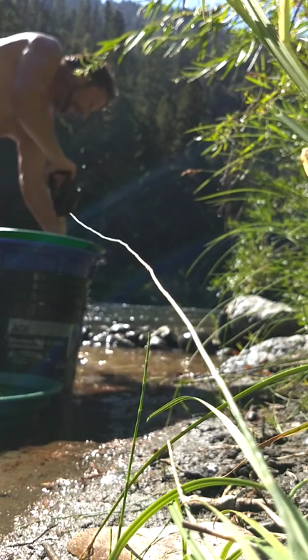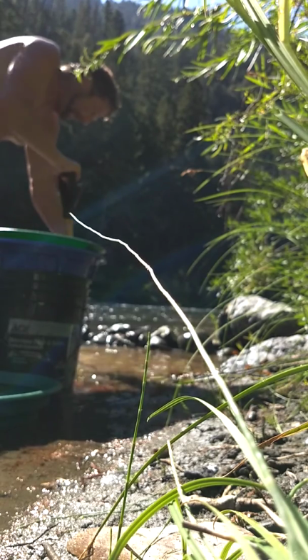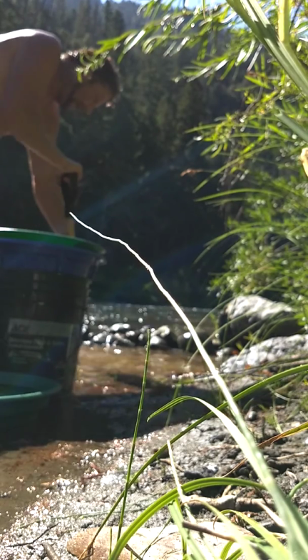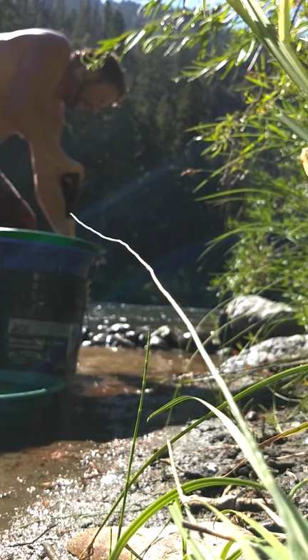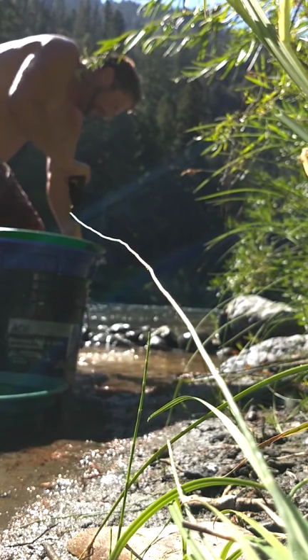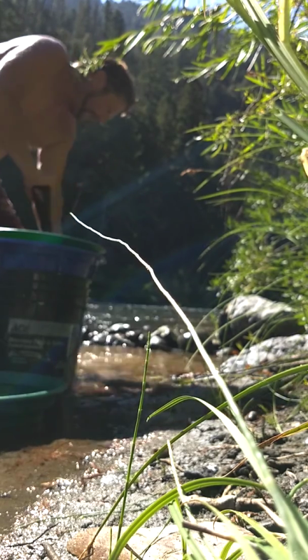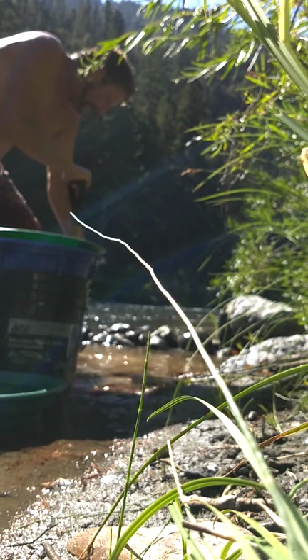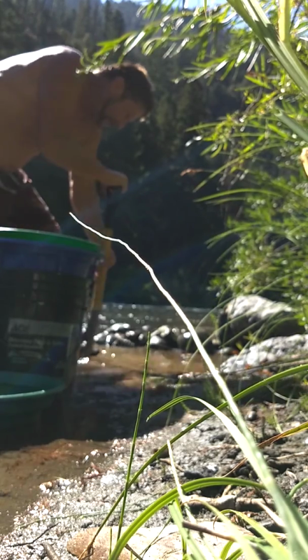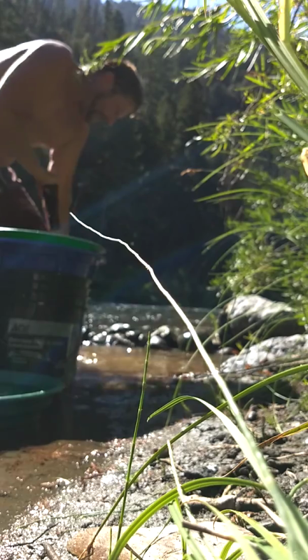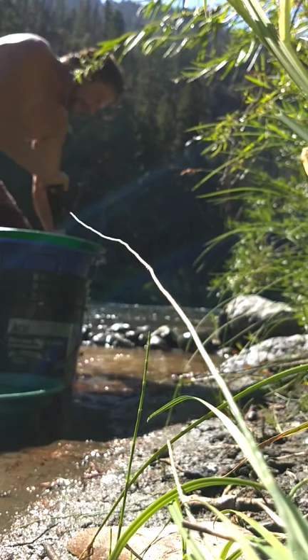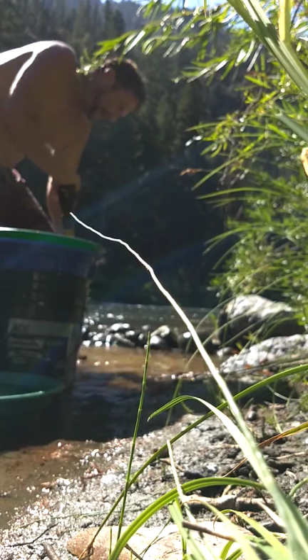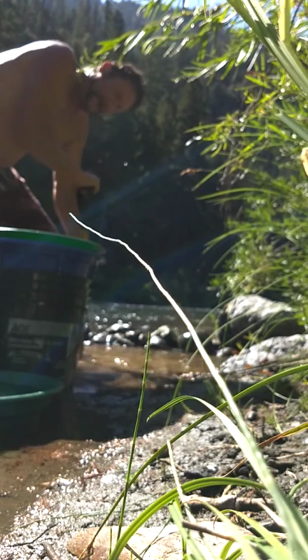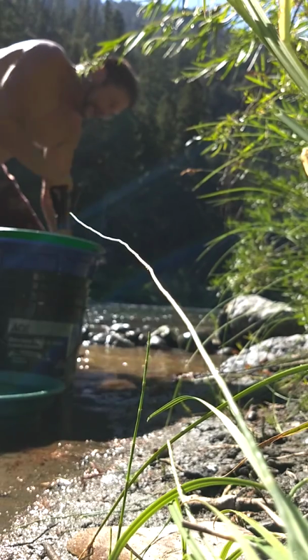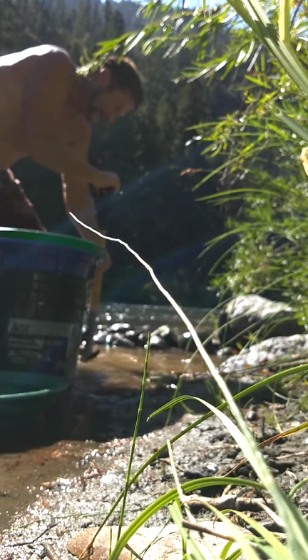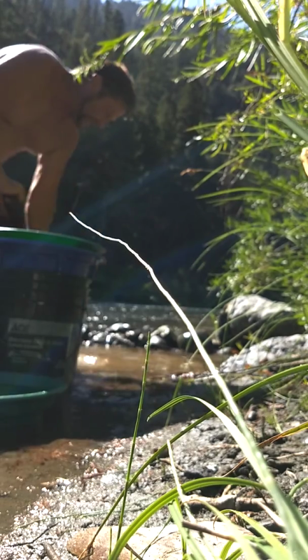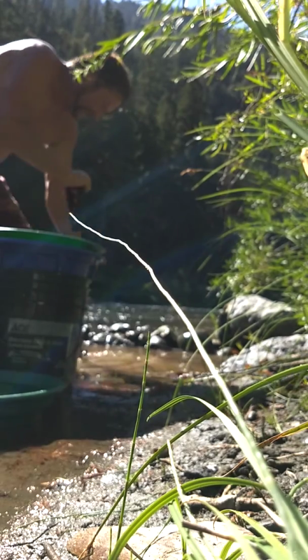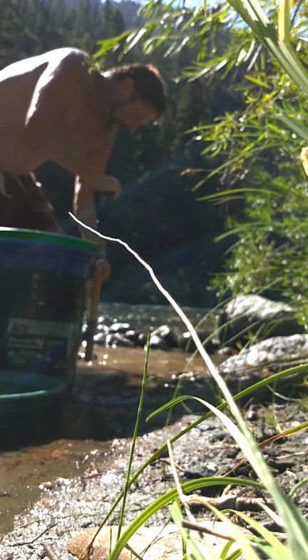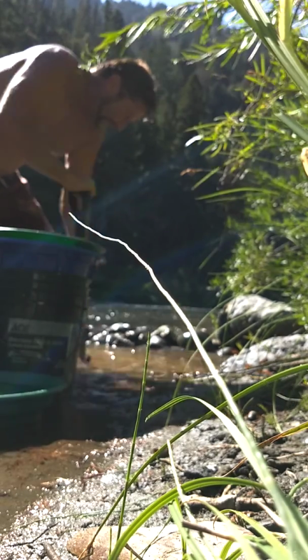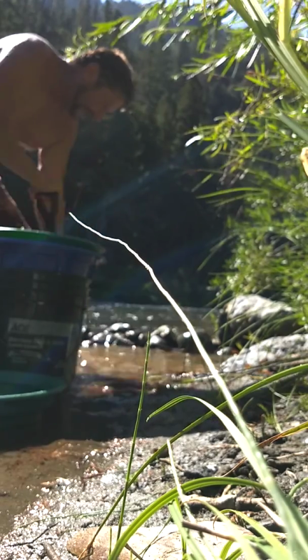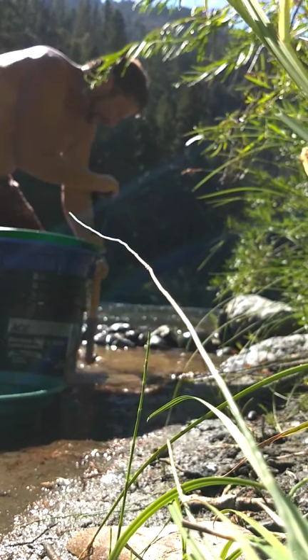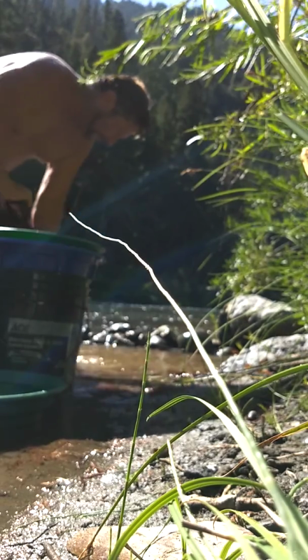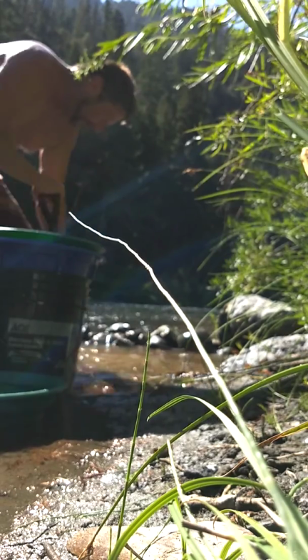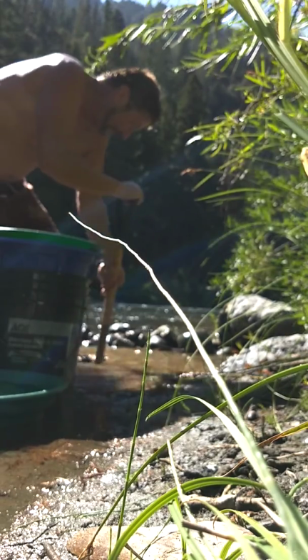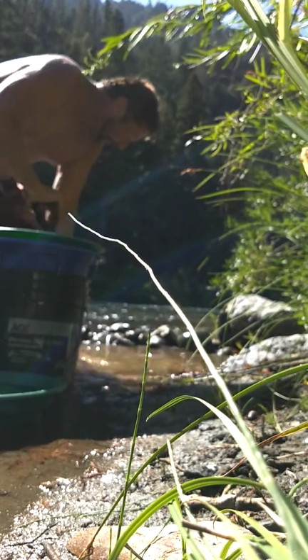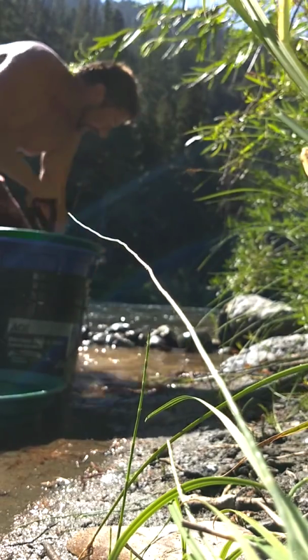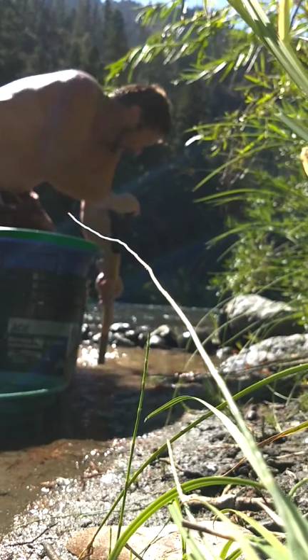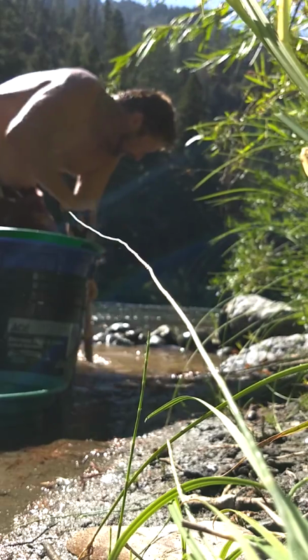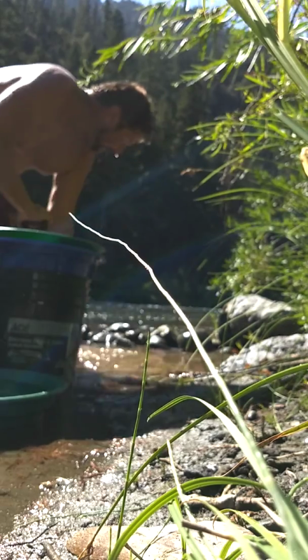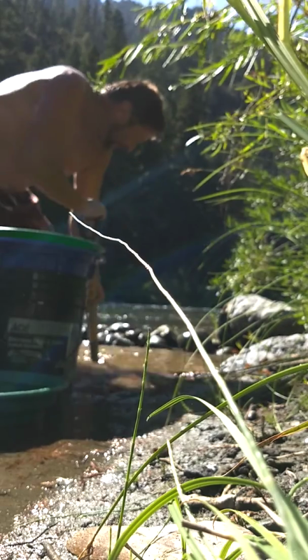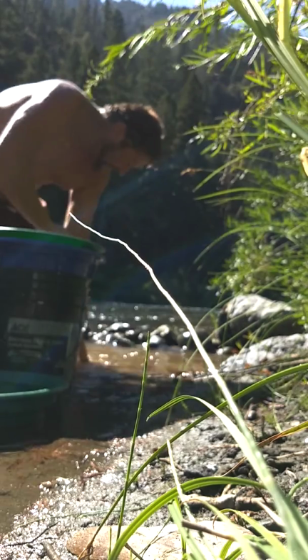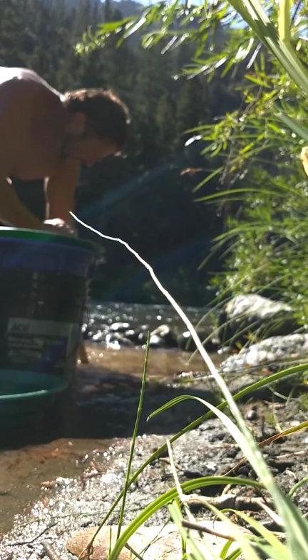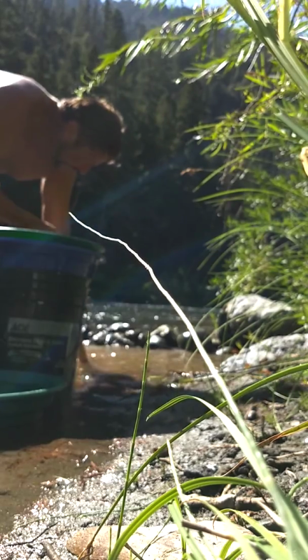There's a big rock right there. But I got a really nice soft spot right here. It kind of feels like it goes into some clay. Oh yeah!